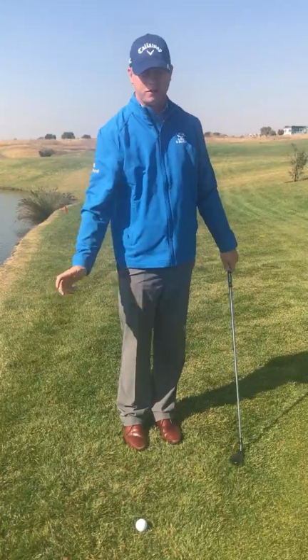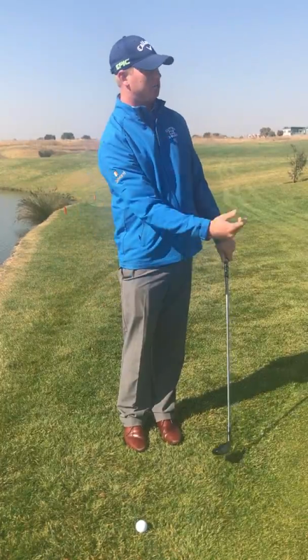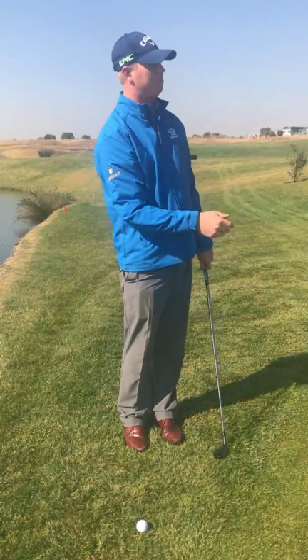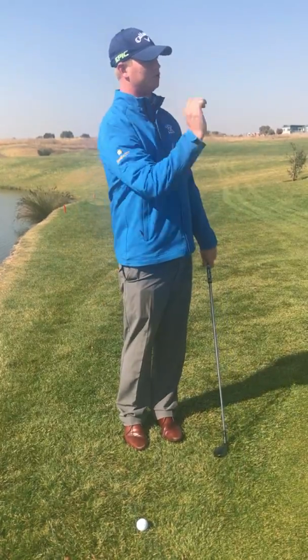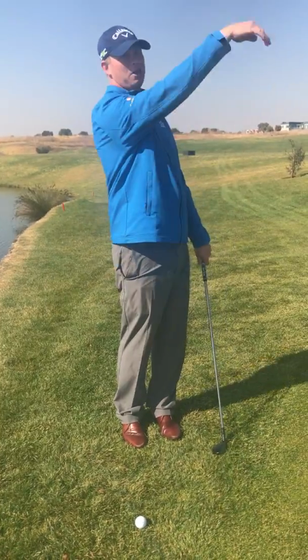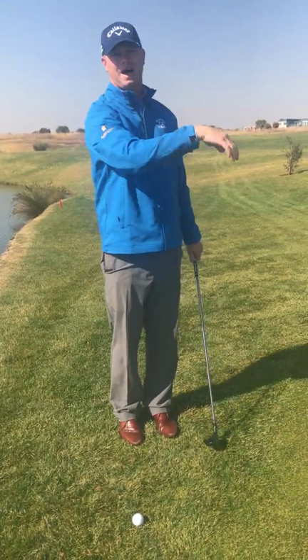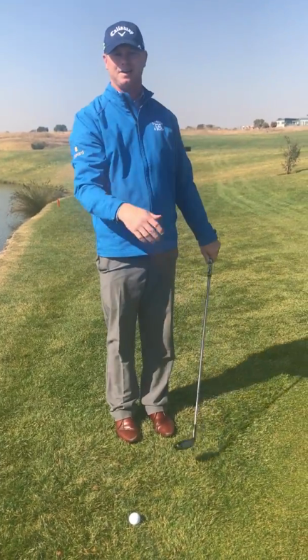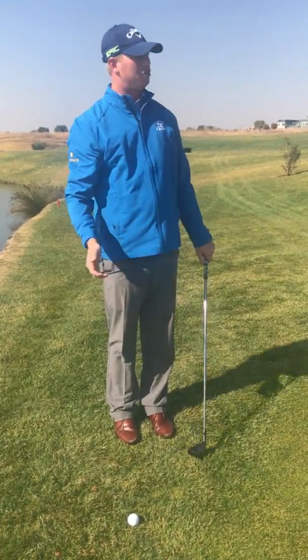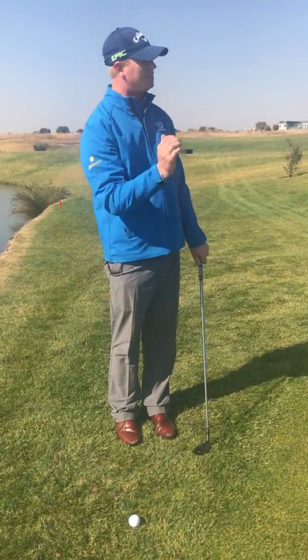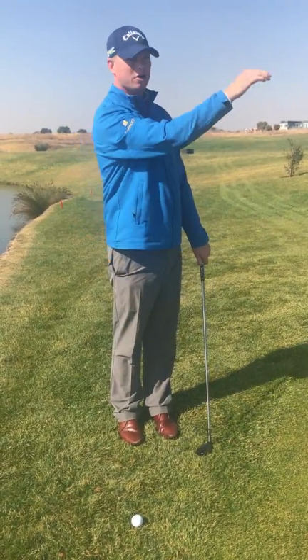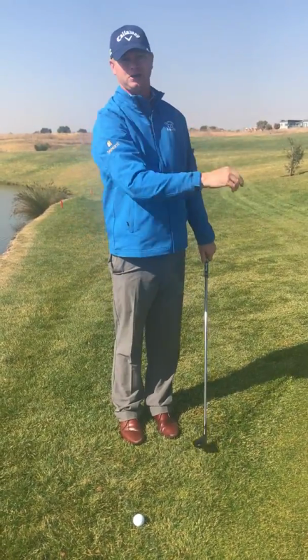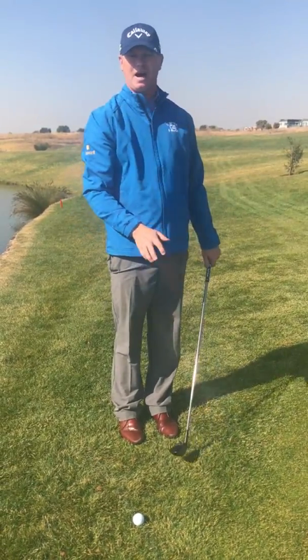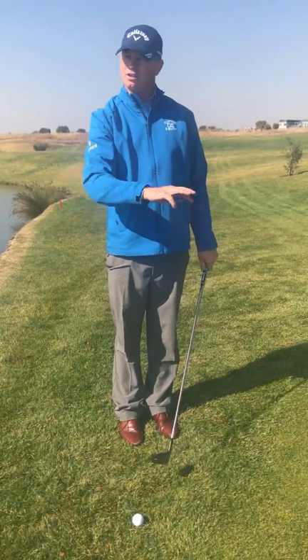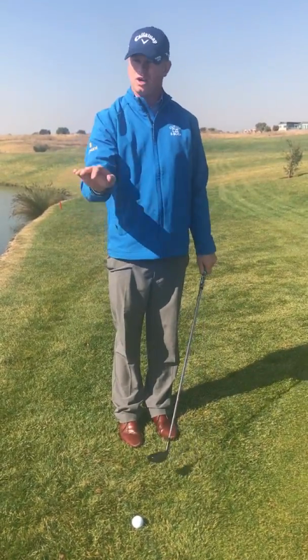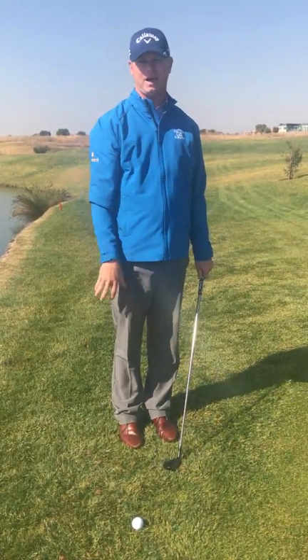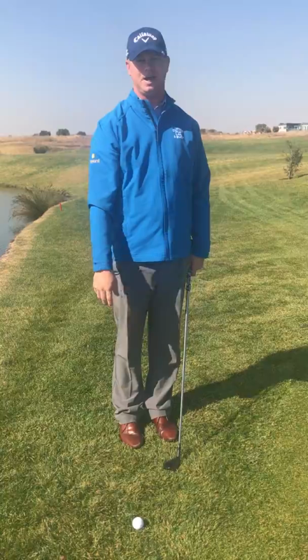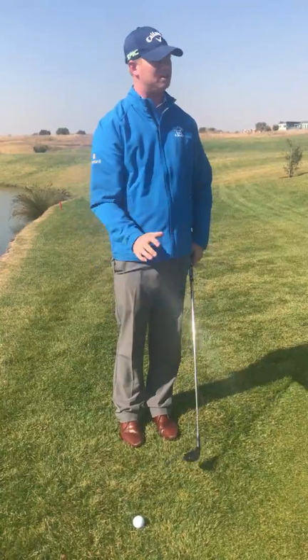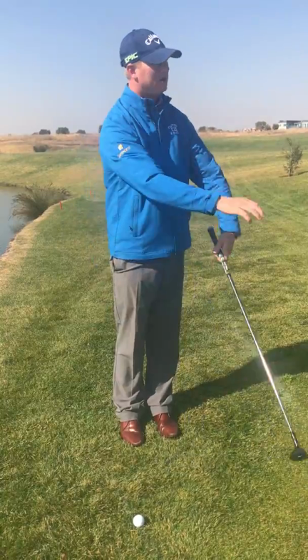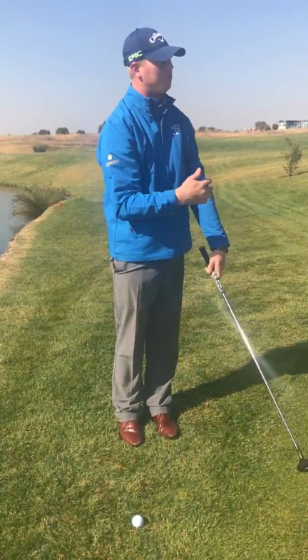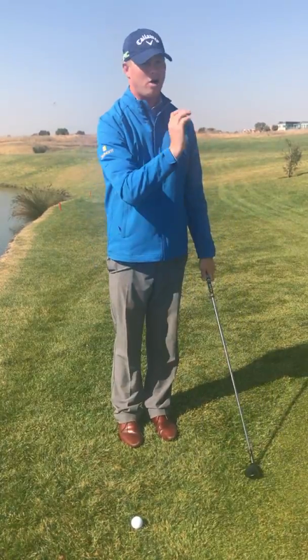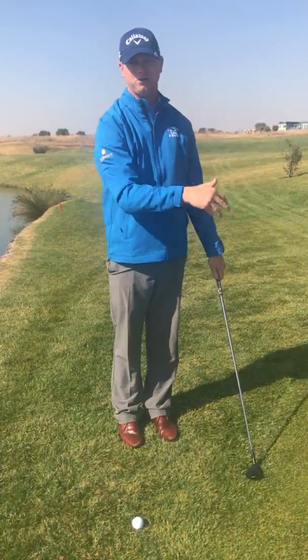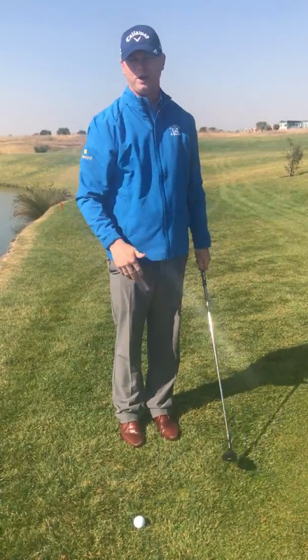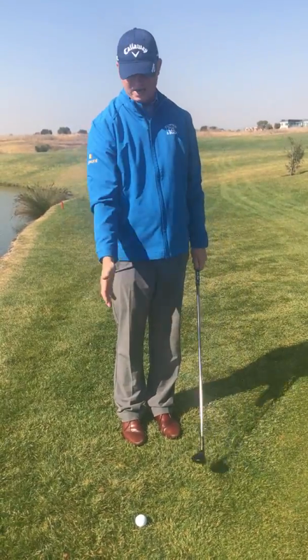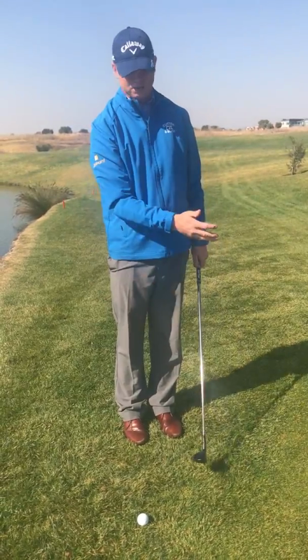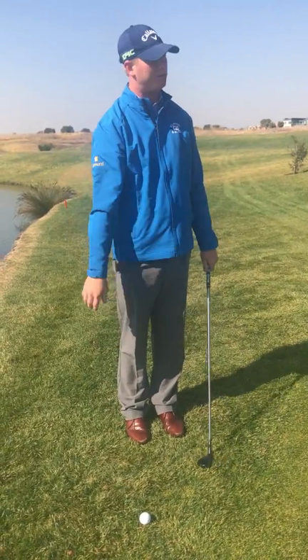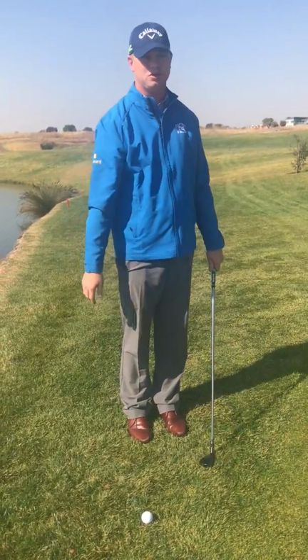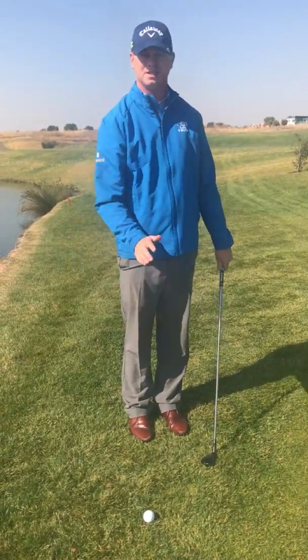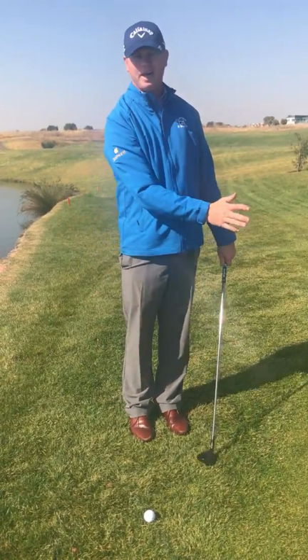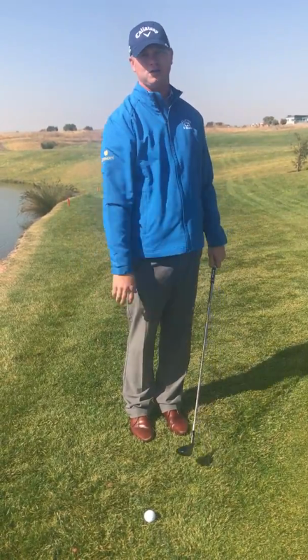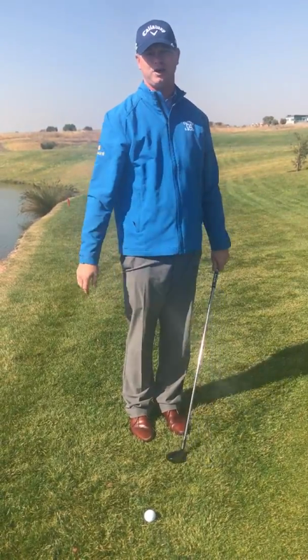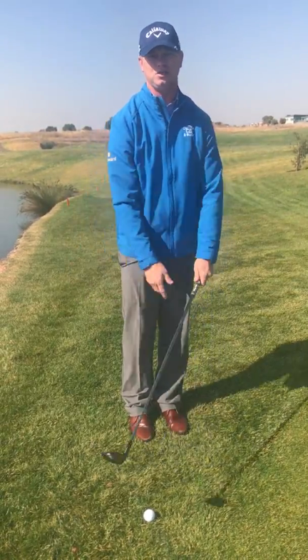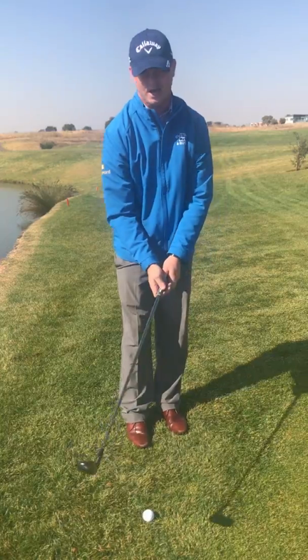A lot of you guys will chip — you know, I've got the slope behind — you might thin it going into the bunker and you struggle to get up and down again. So for me the golden rule here with chipping is get it onto the green as soon as you can.